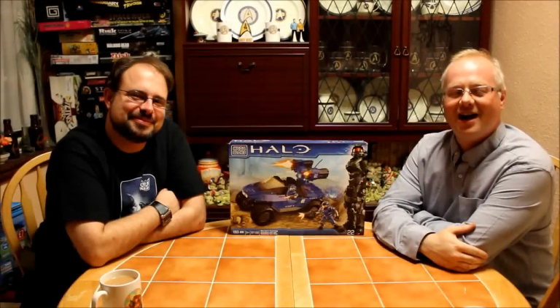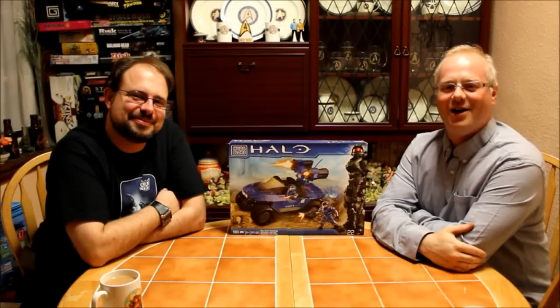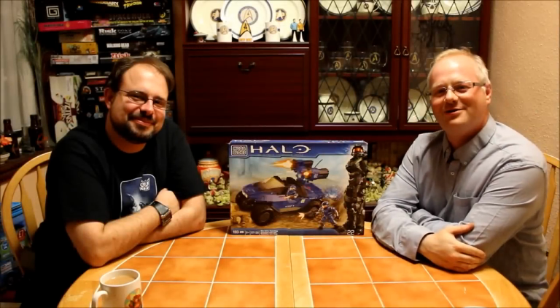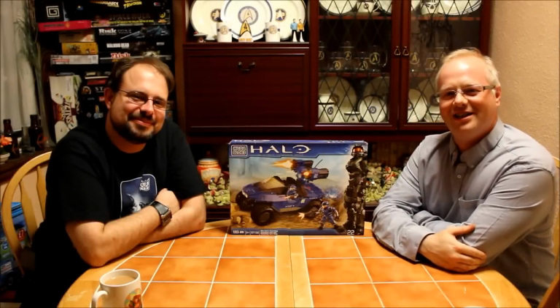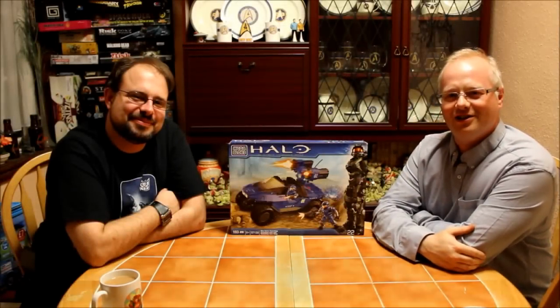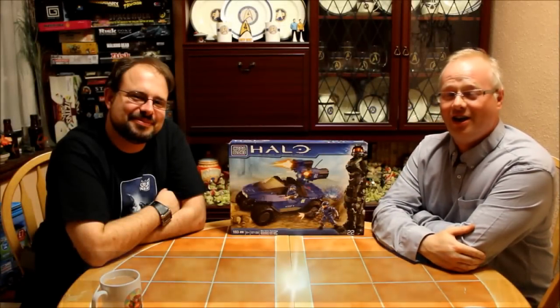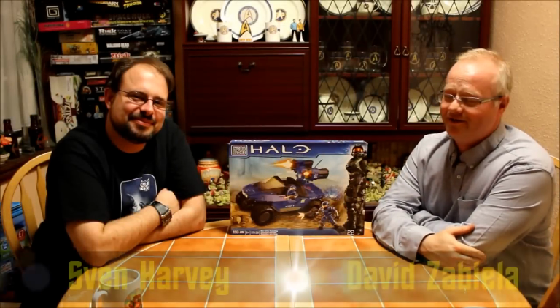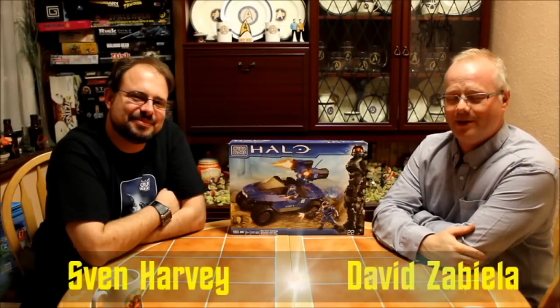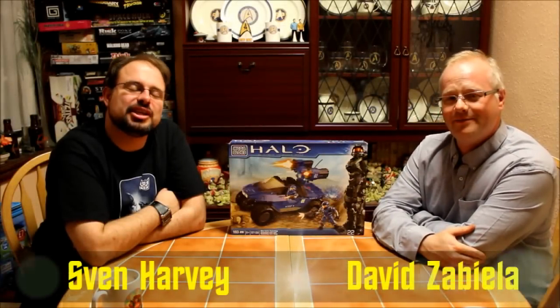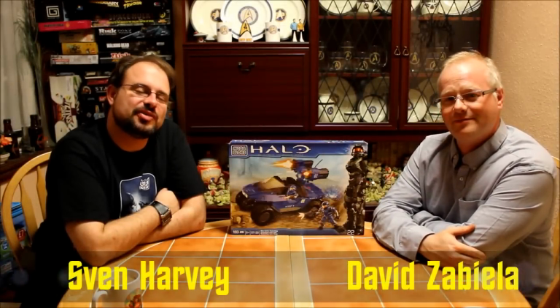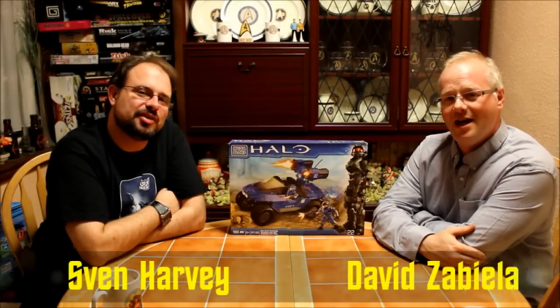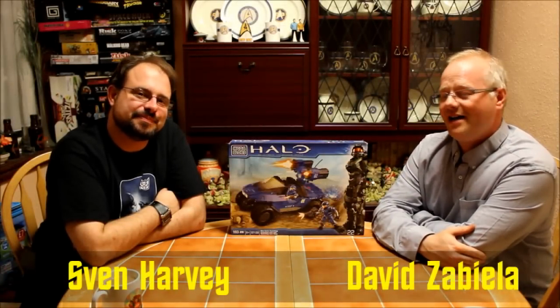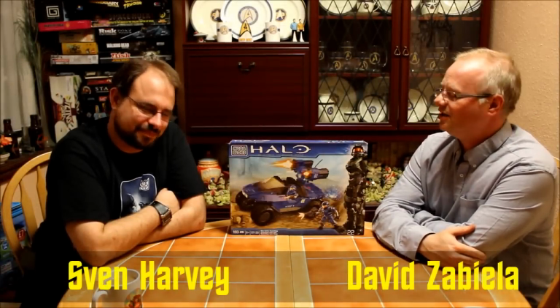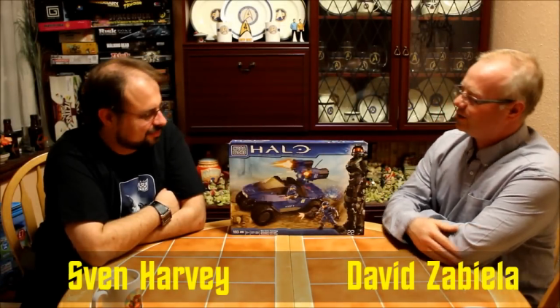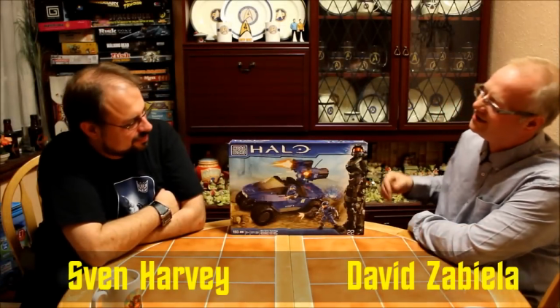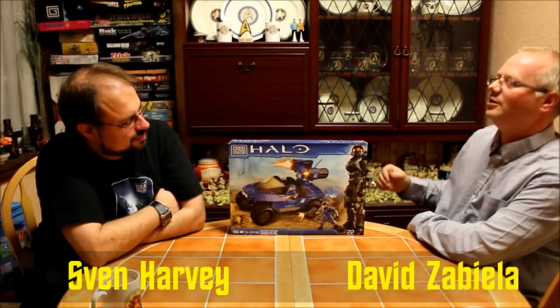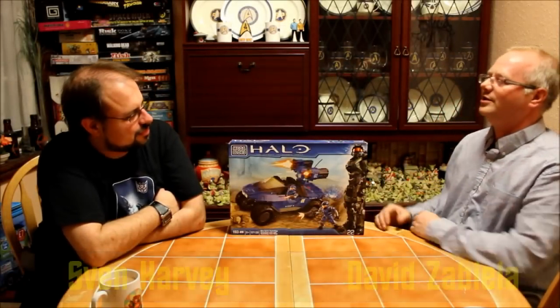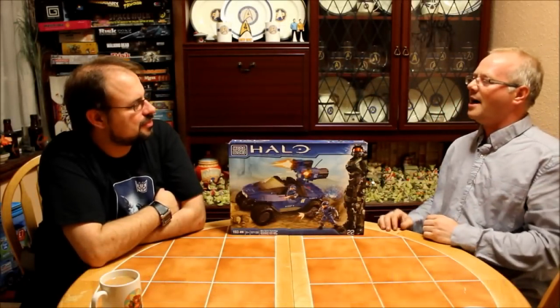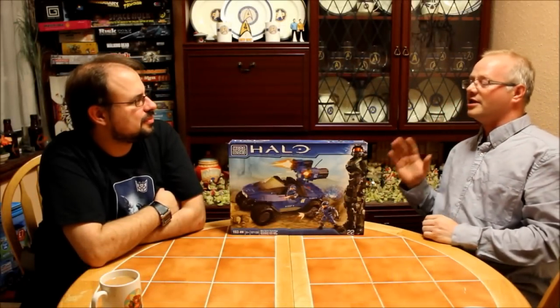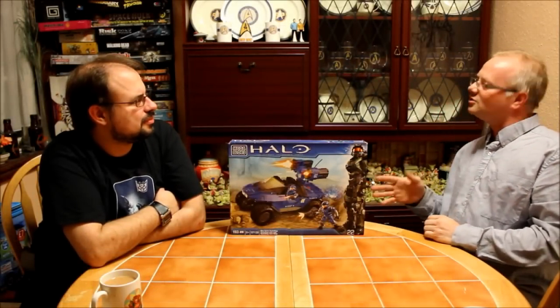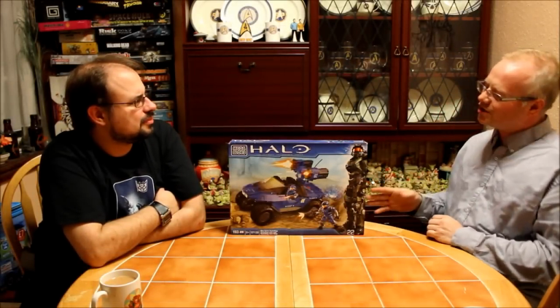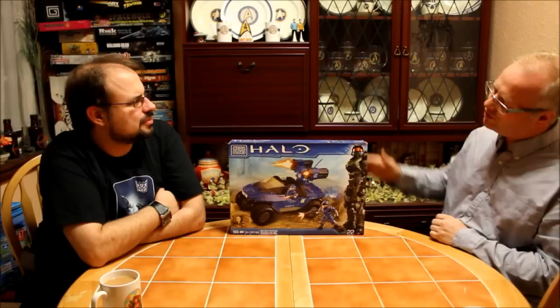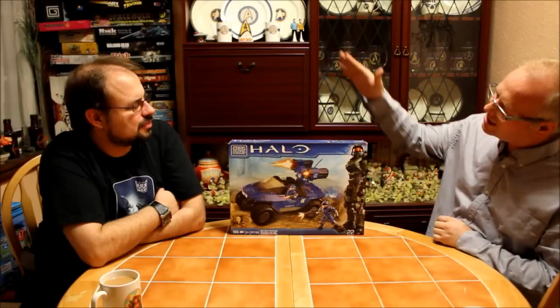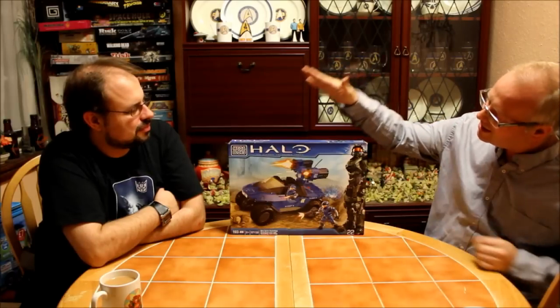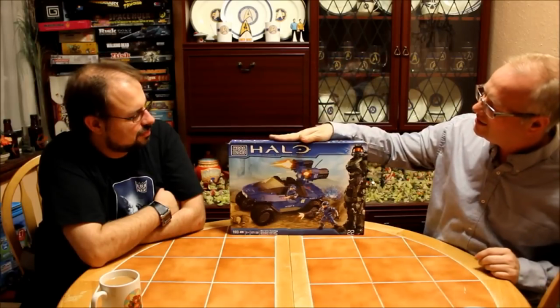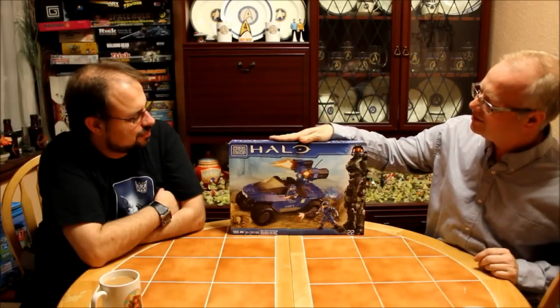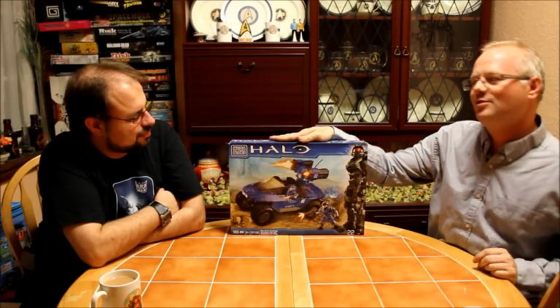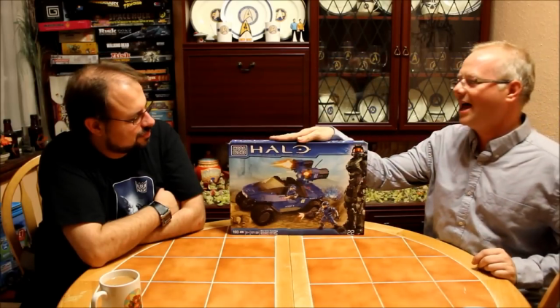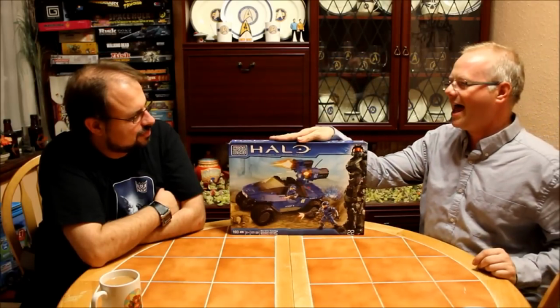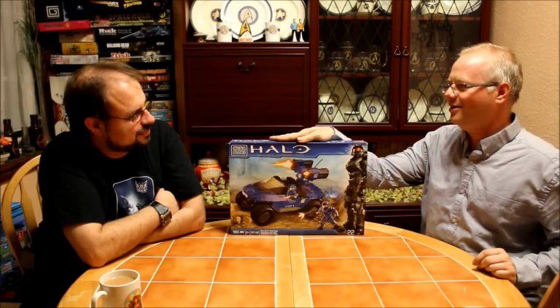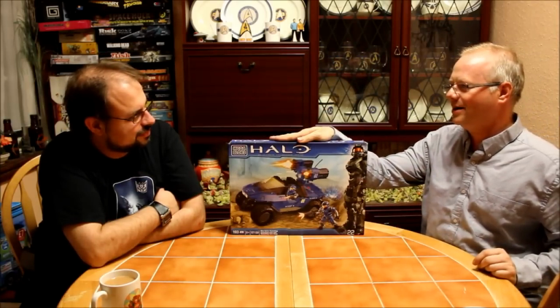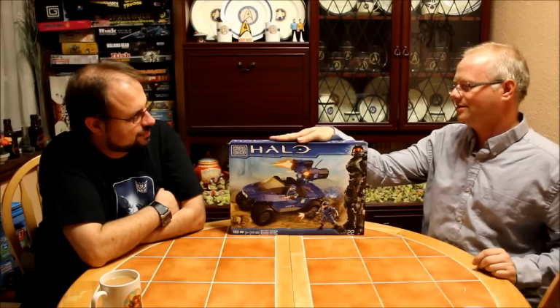Hi, welcome to Geekology. I'm David Tabea and I'm Sven Harley. Tonight we're continuing with our brick construction project. Tonight's one: Halo Mega Bloks.